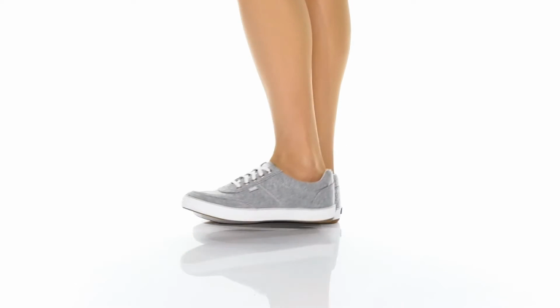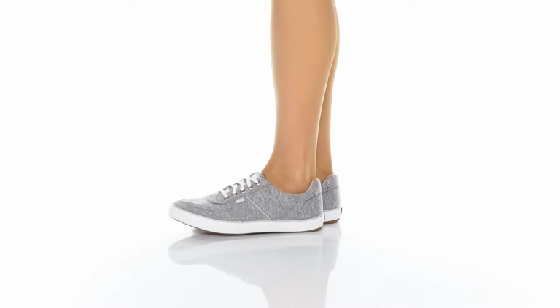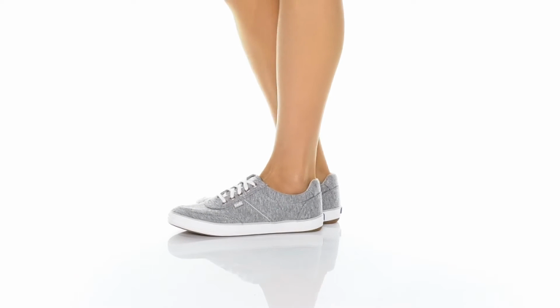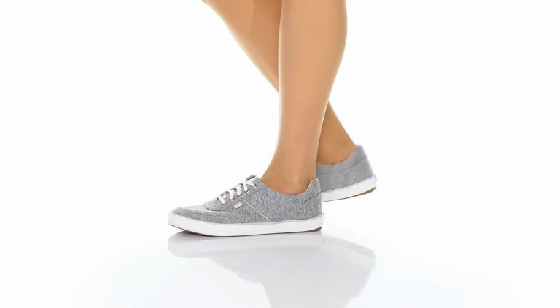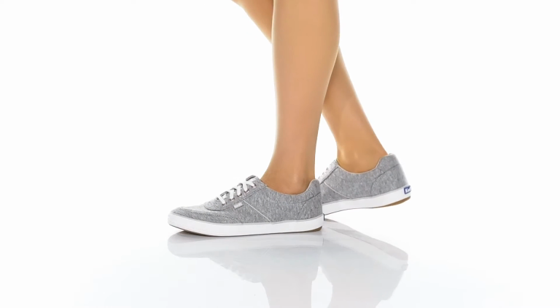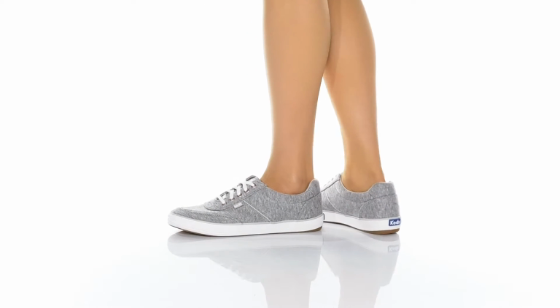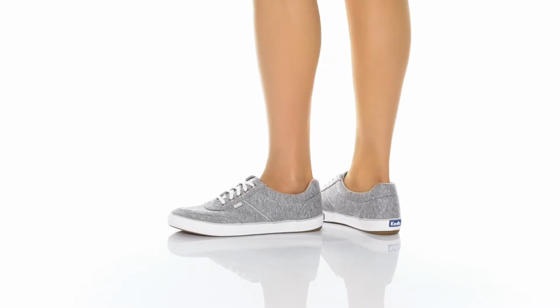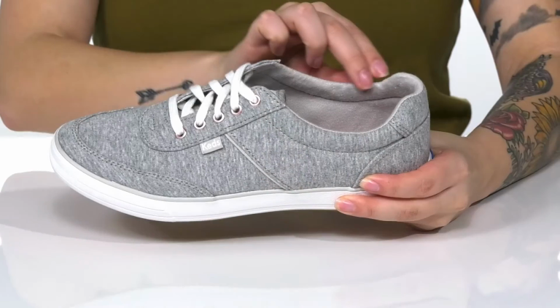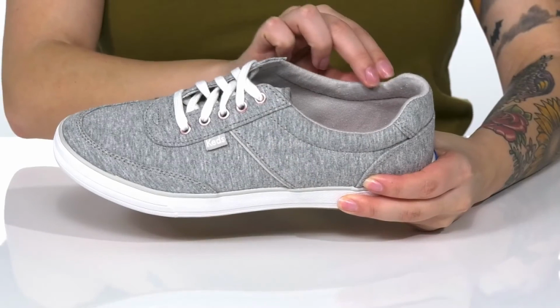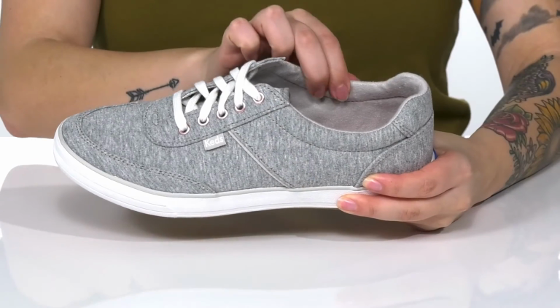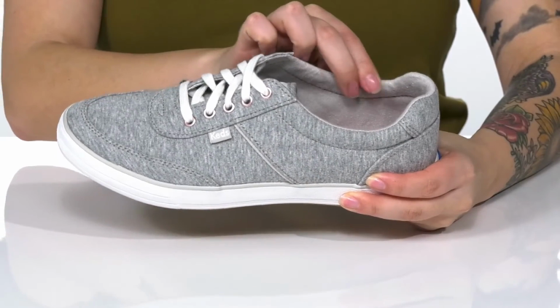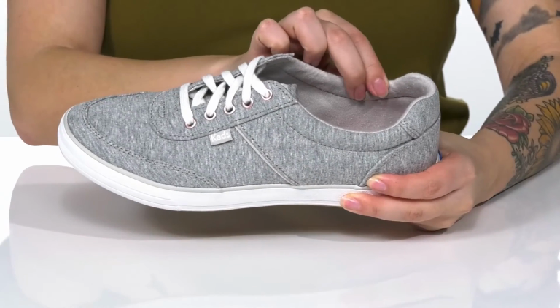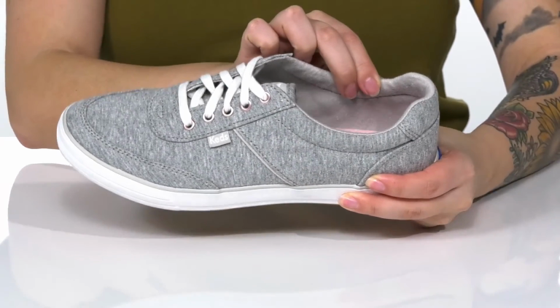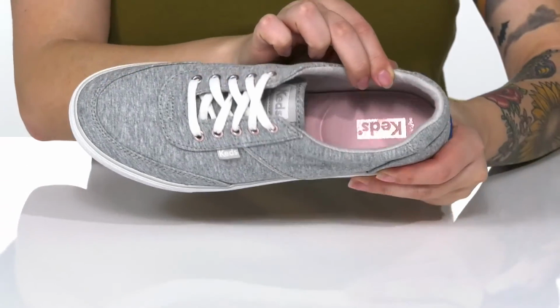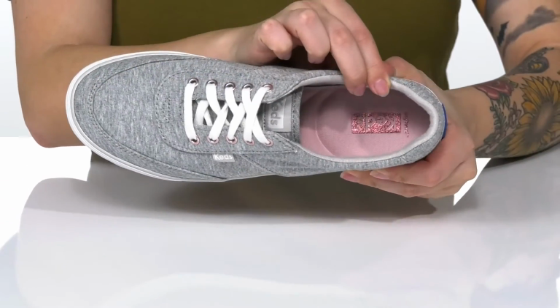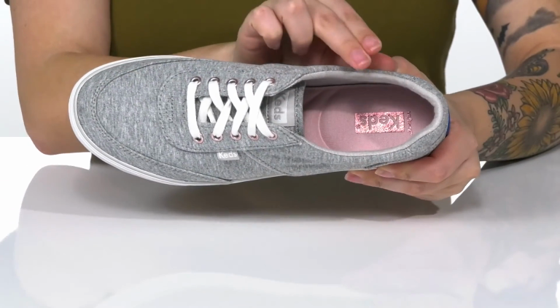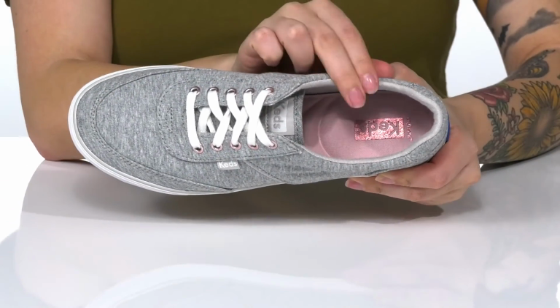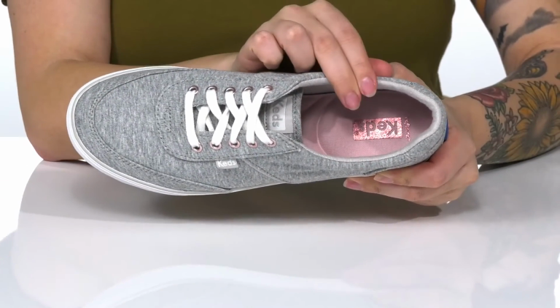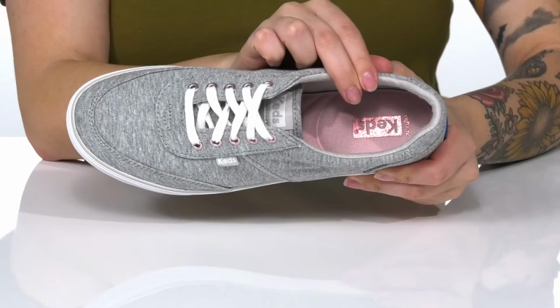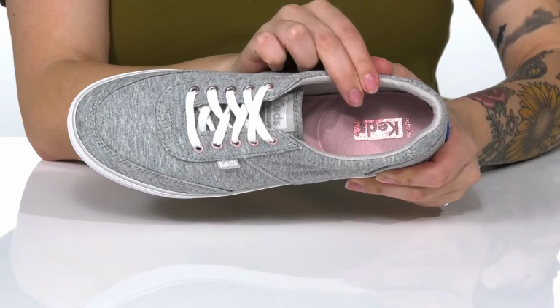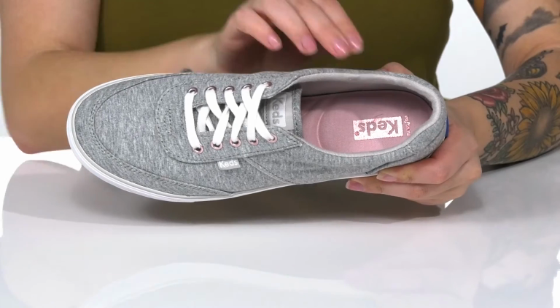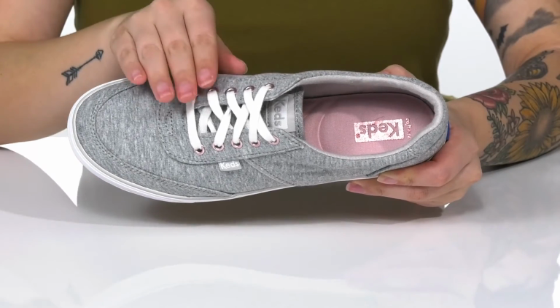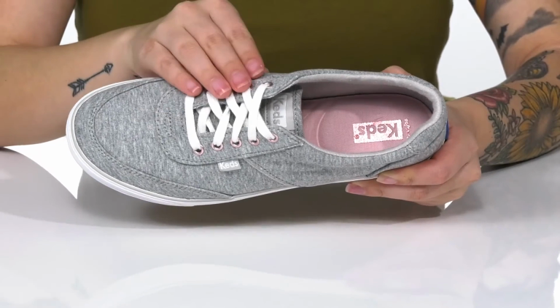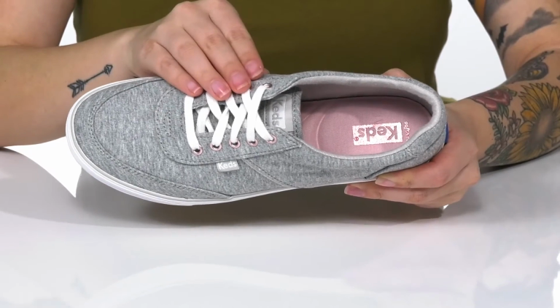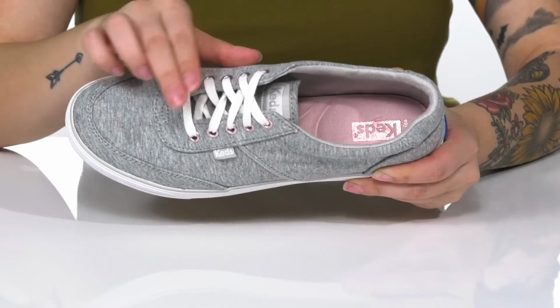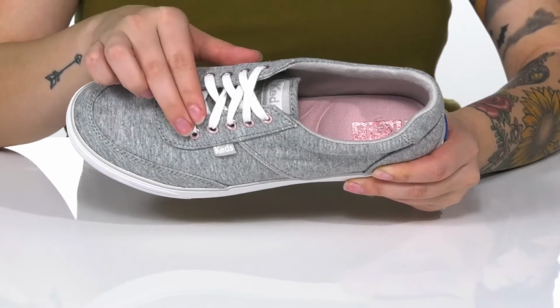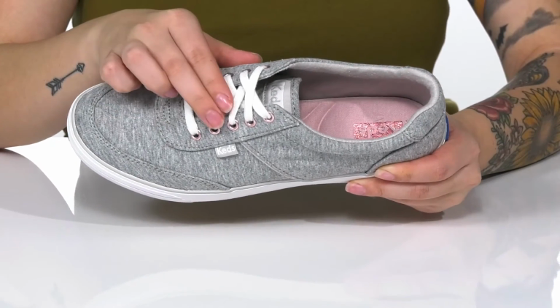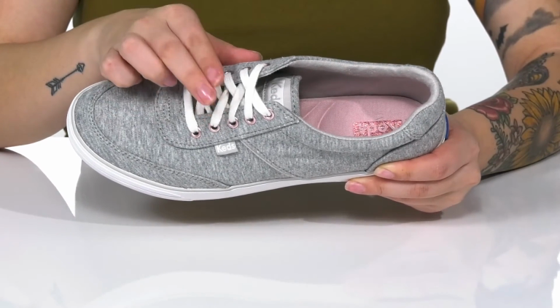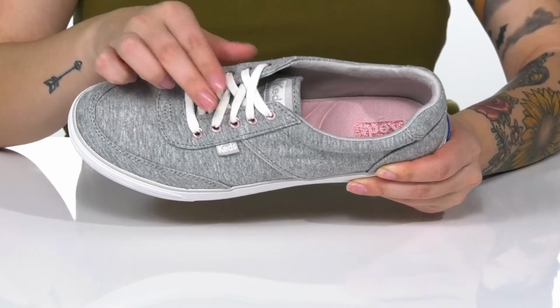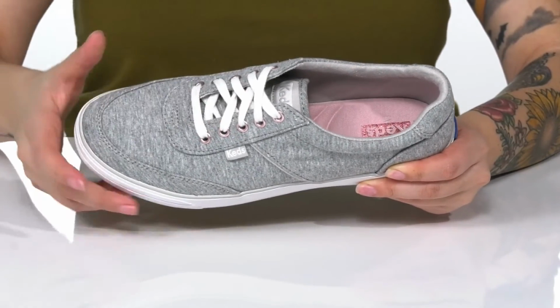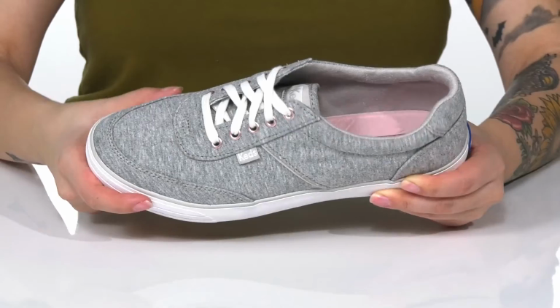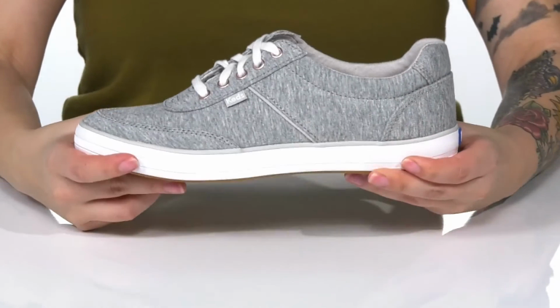These sneakers have a fabric upper. There is a fabric inner lining with a little bit of padding around the collar. The footbed is cushioned for that all-day wear. These are a lace-up closure with pink eyelets with a metallic shine for some added style.